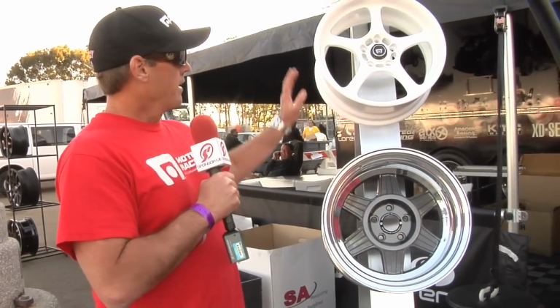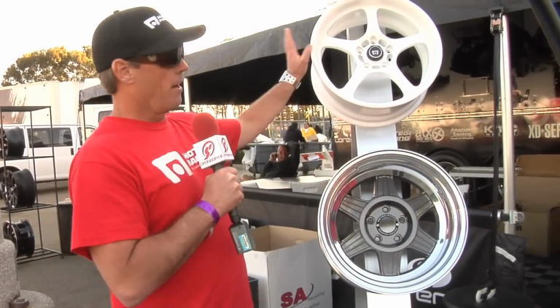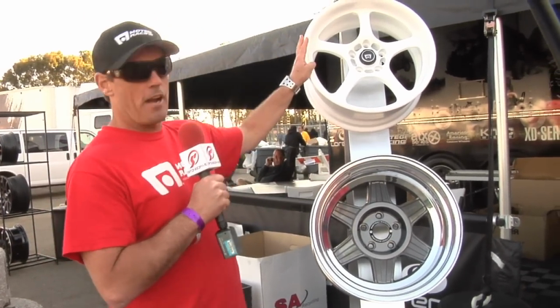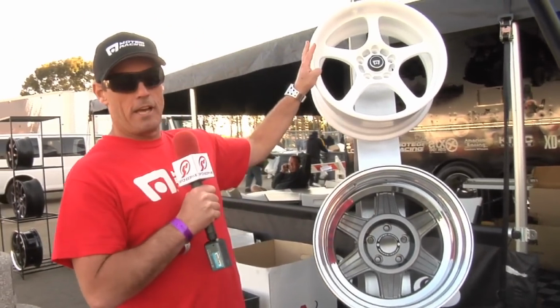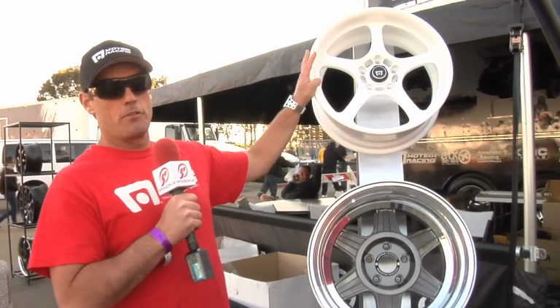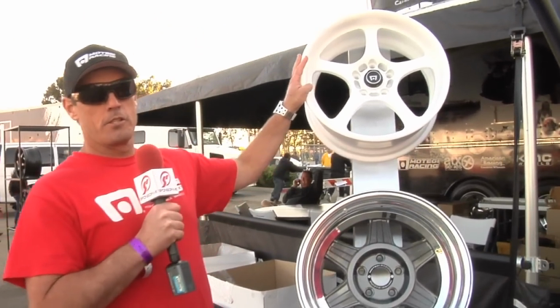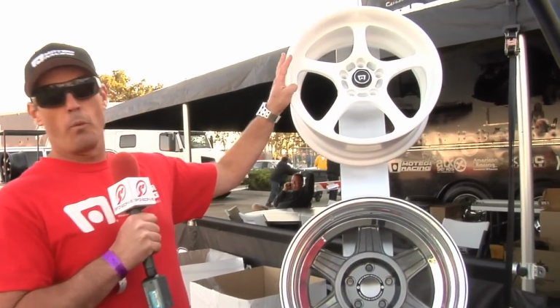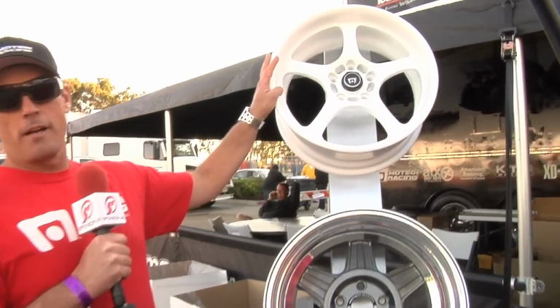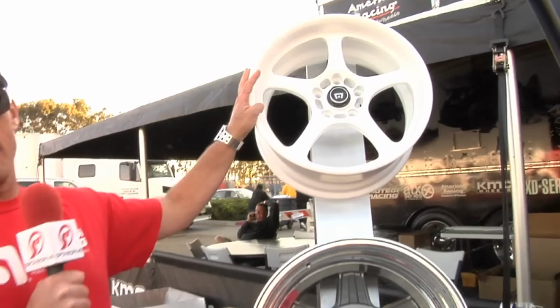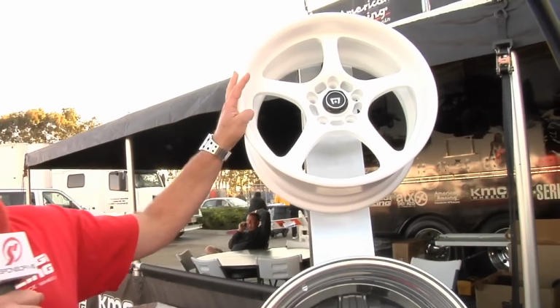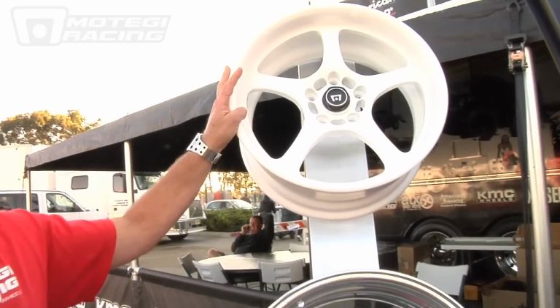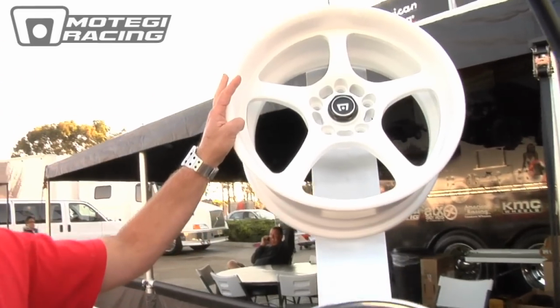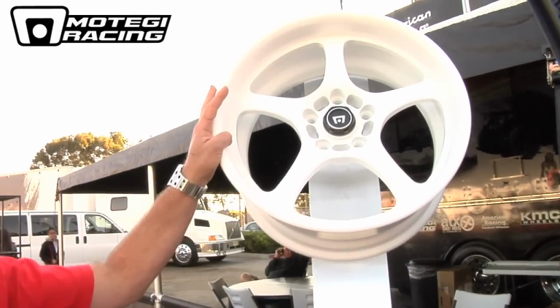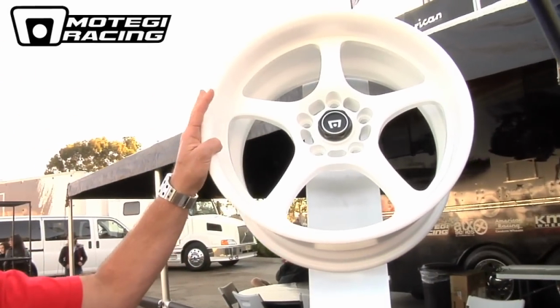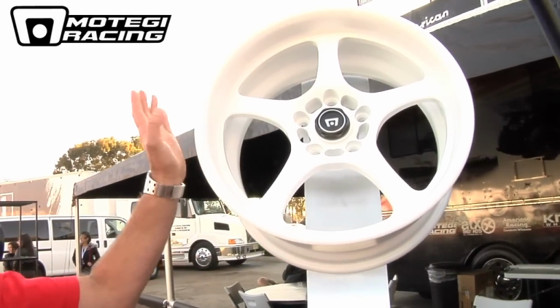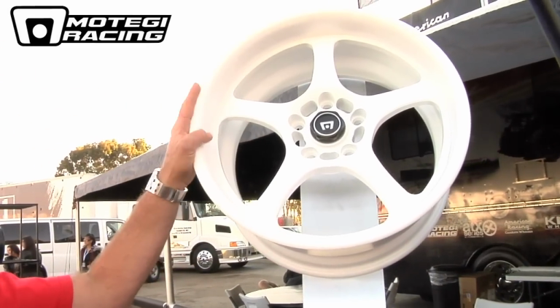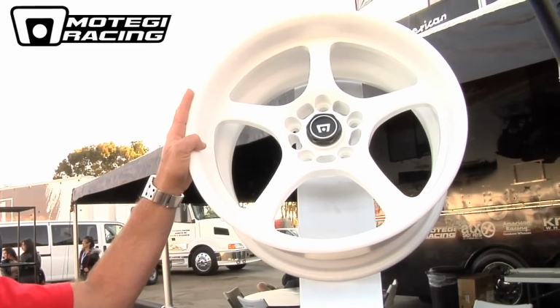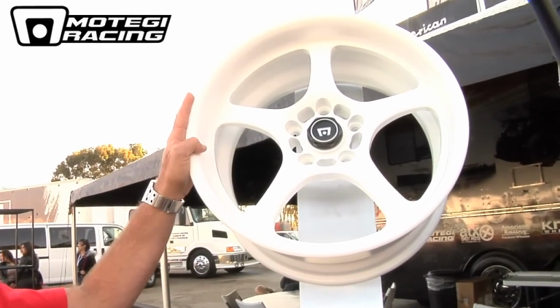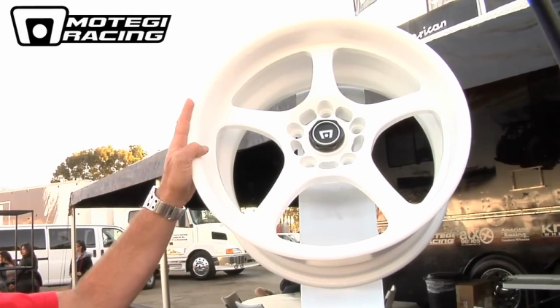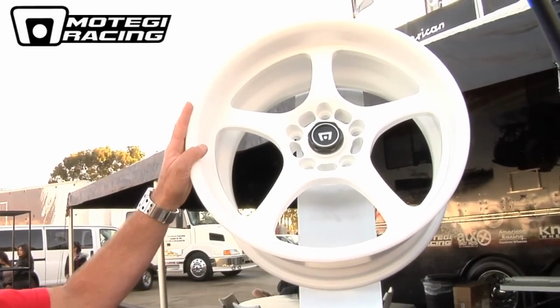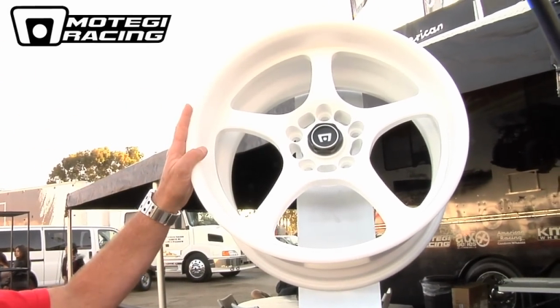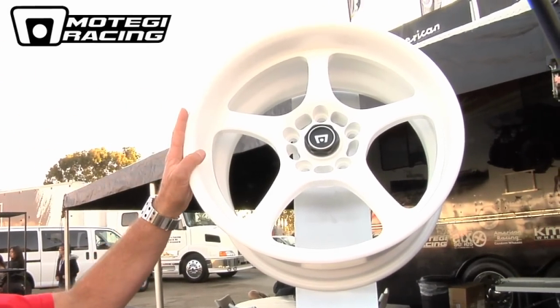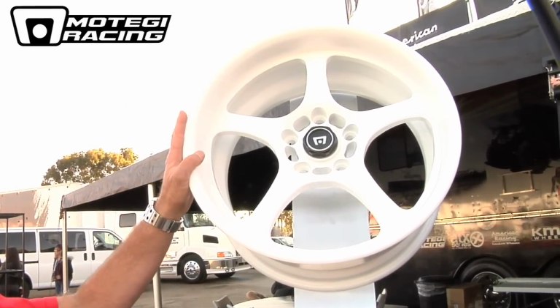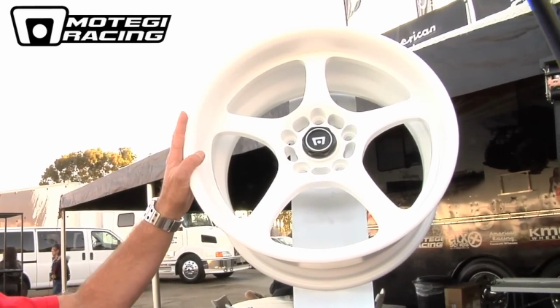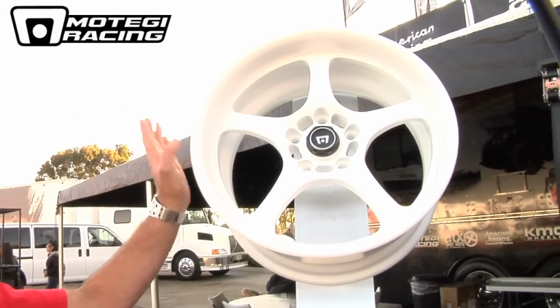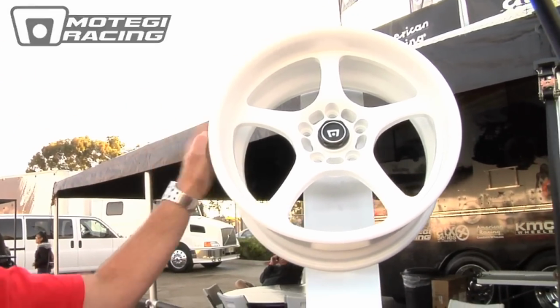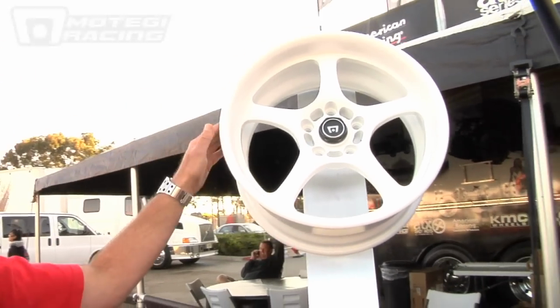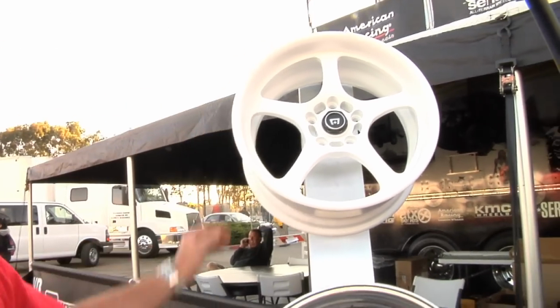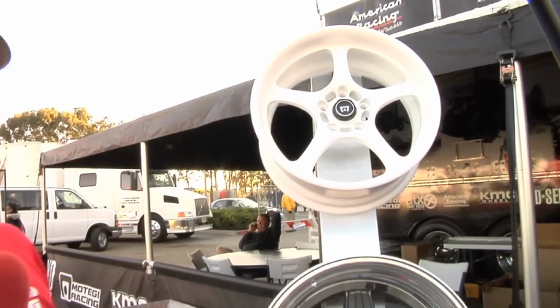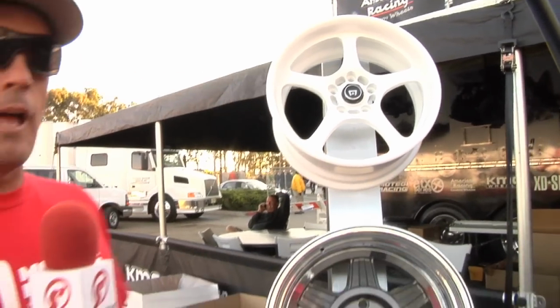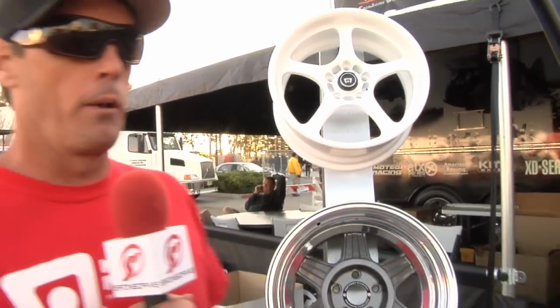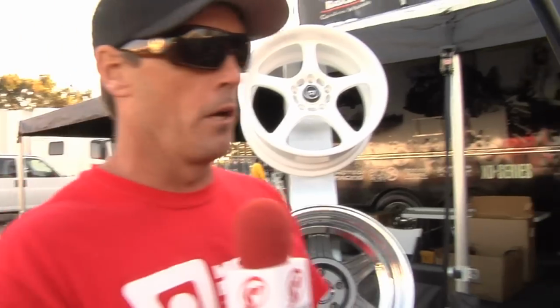We've got our Track Light, too. This is what Osbo's running on his car. We go 17s, 18s, all the way to 18 by 10 on this one, and it's a real lightweight wheel.